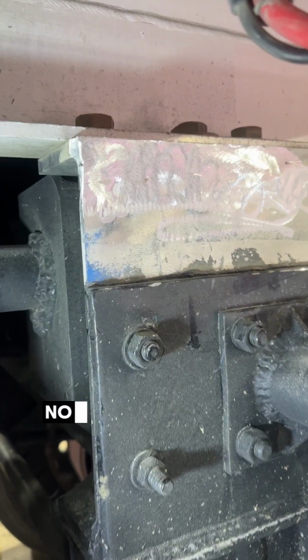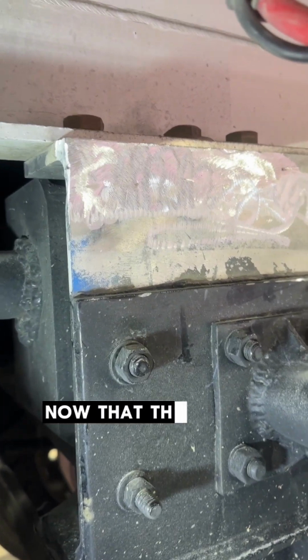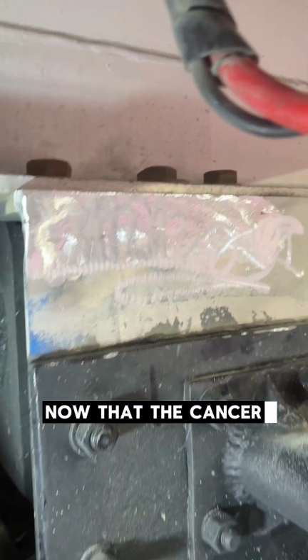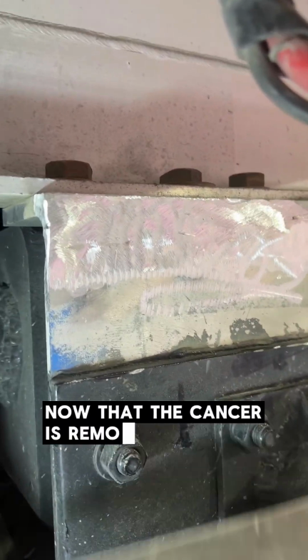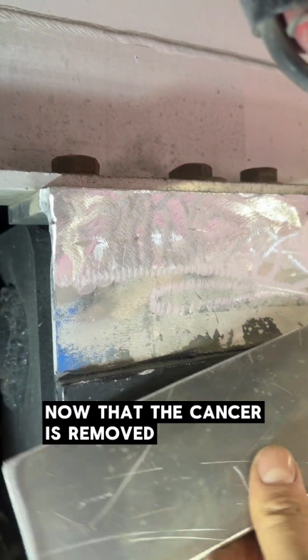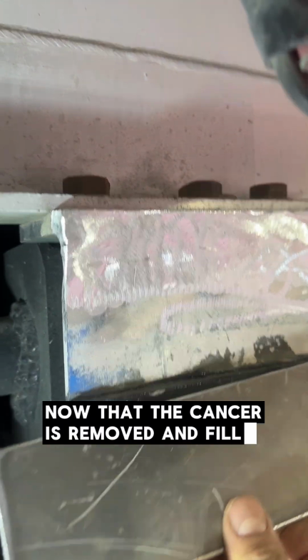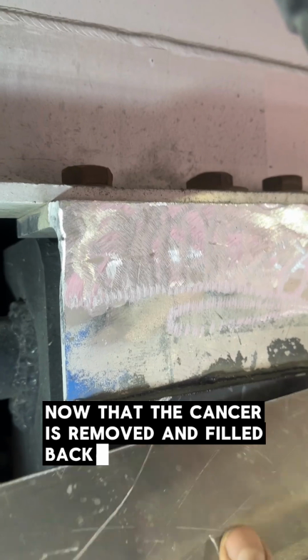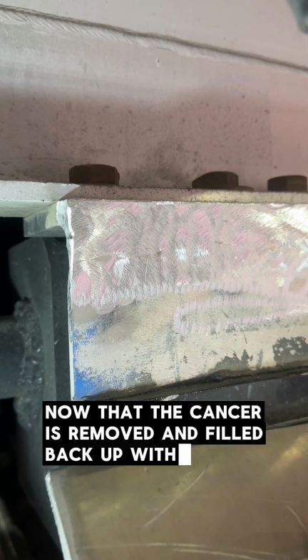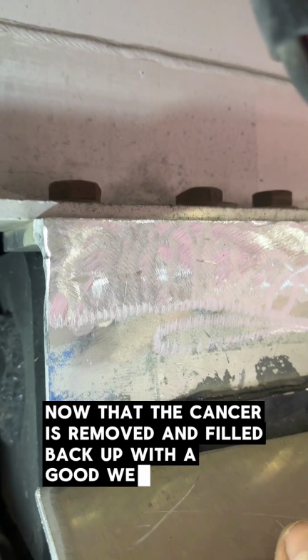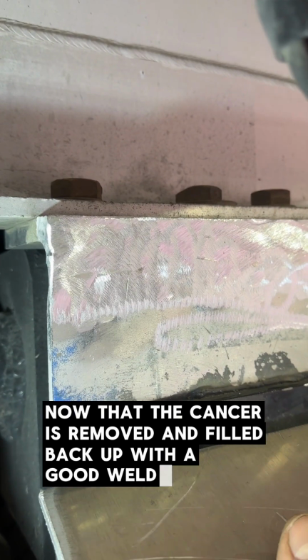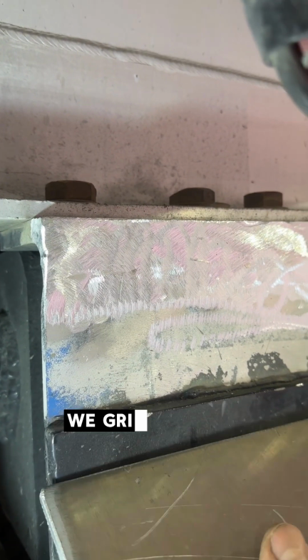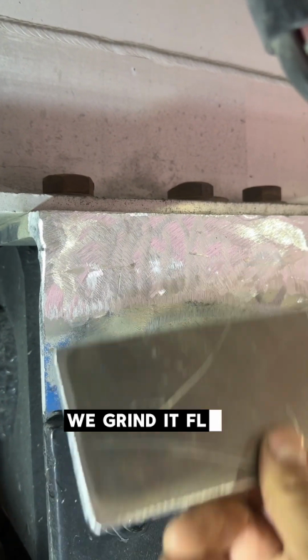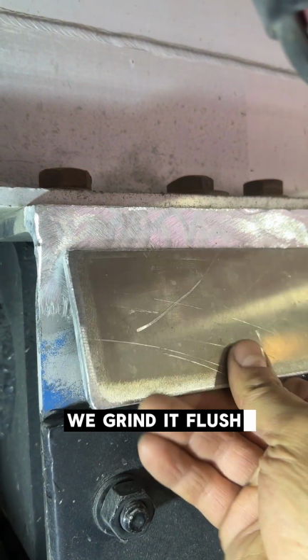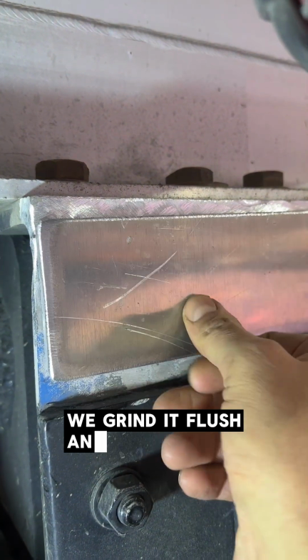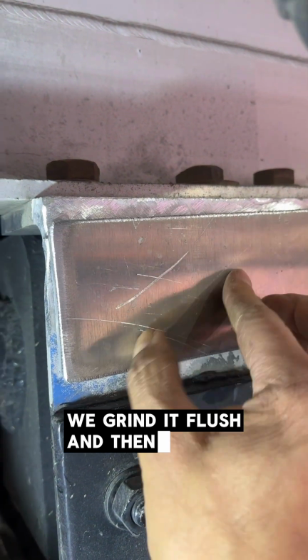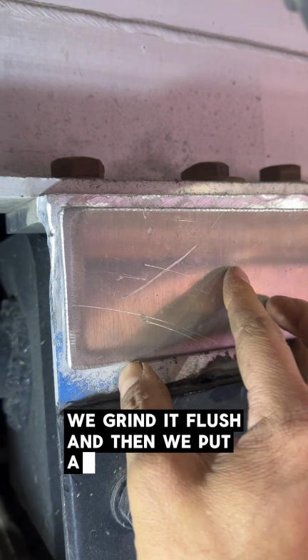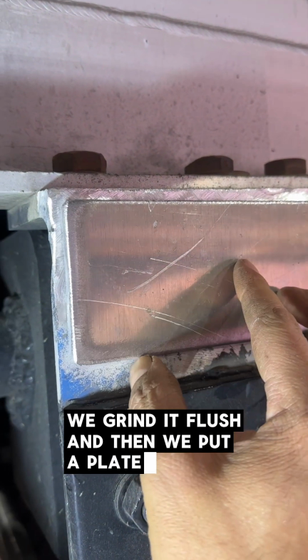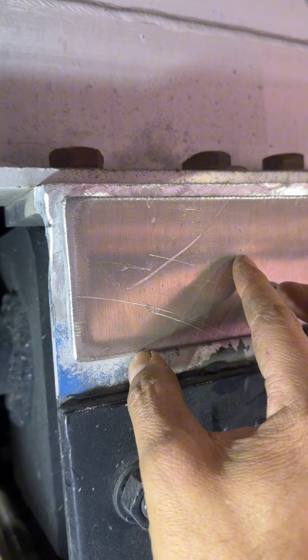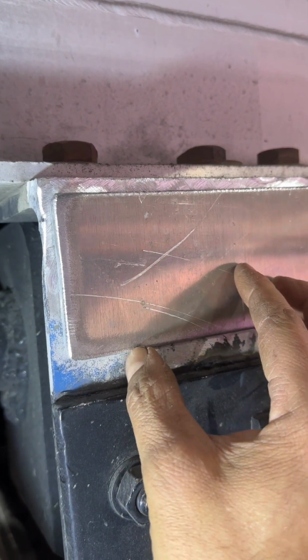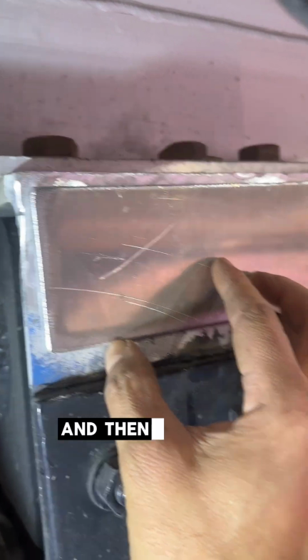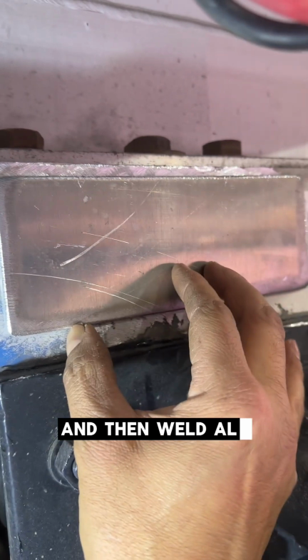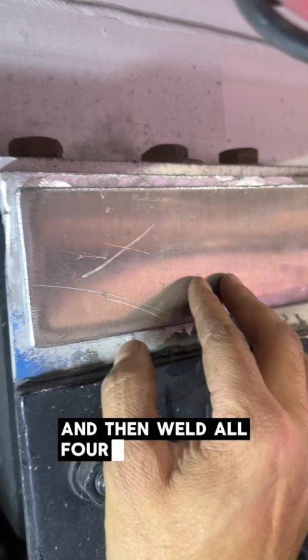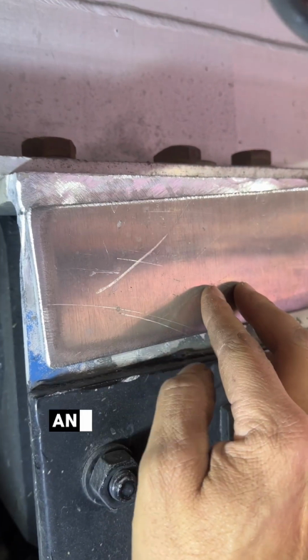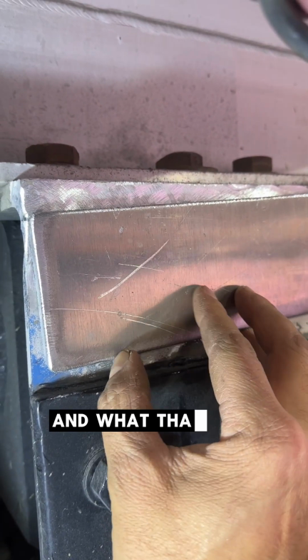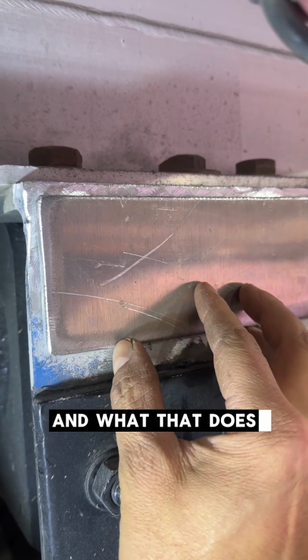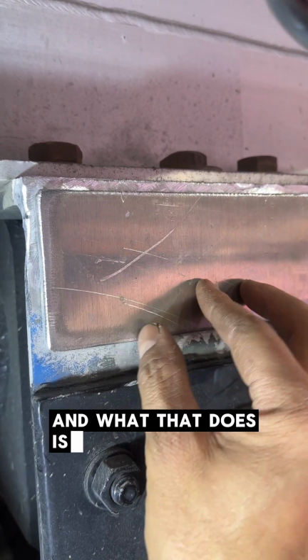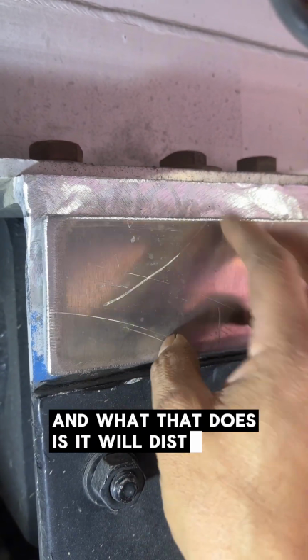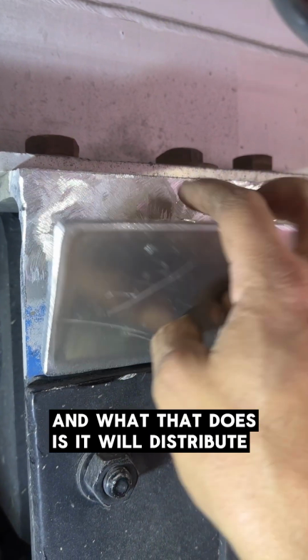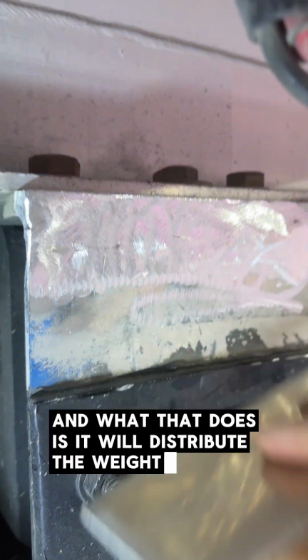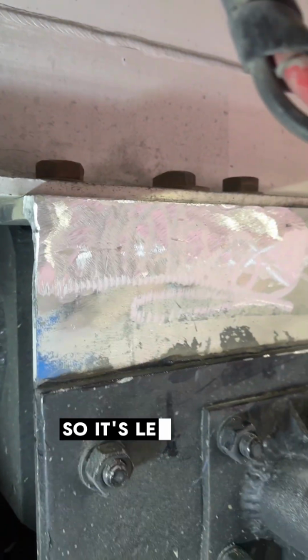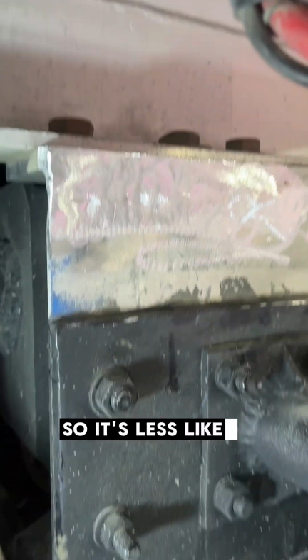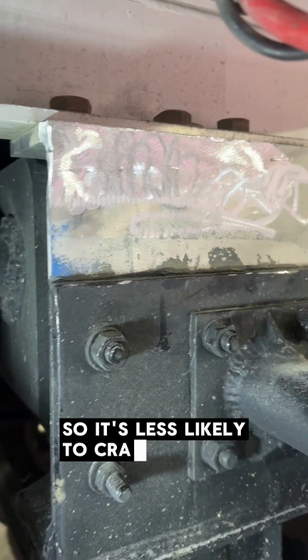Now that the cancer is removed and filled back up with a good weld, we grind it flush, and then we put a plate and weld all four sides. What that does is distribute the weight so it's less likely to crack.